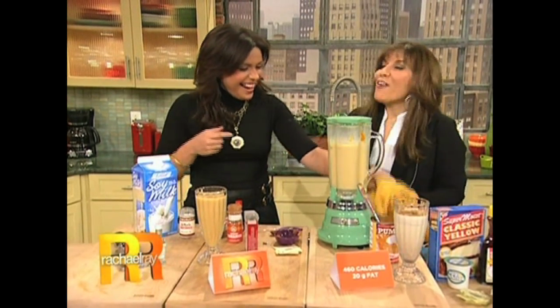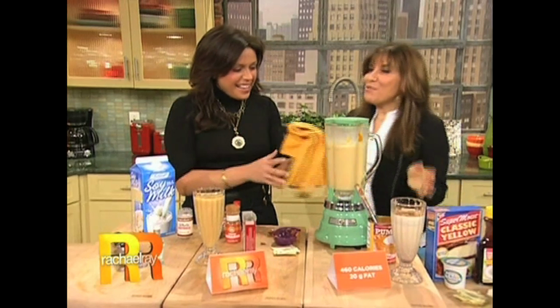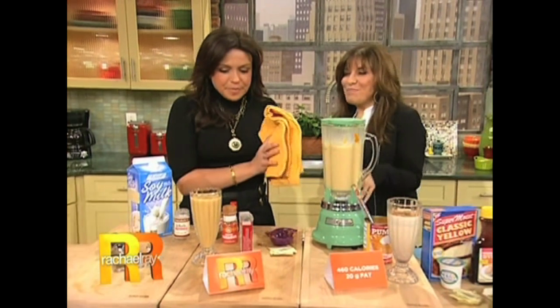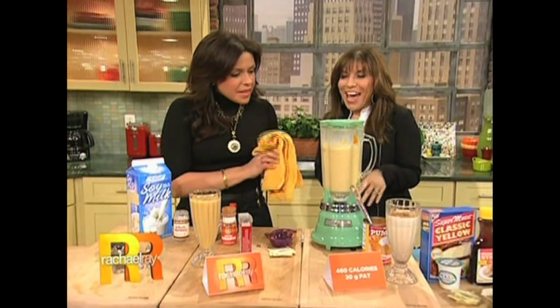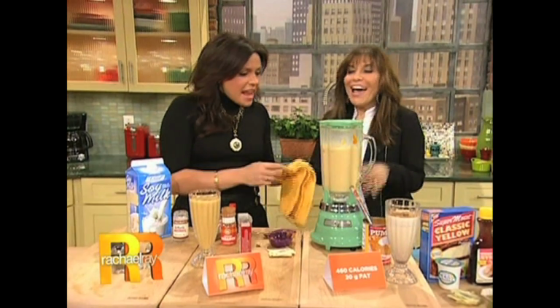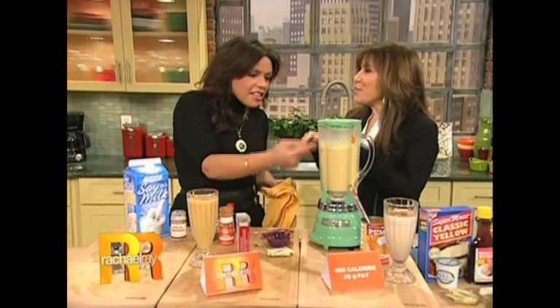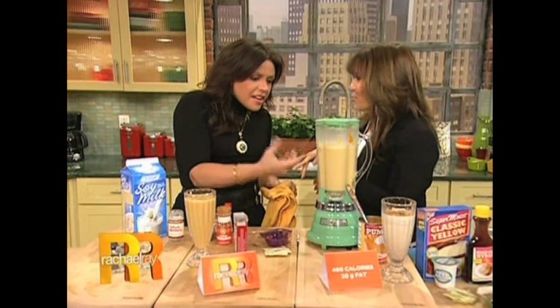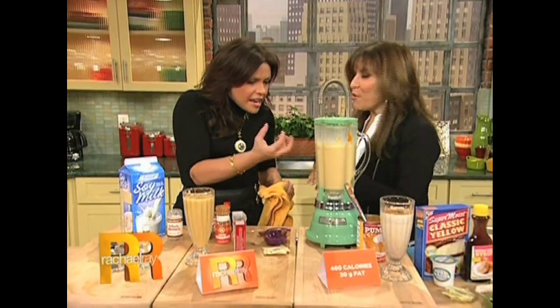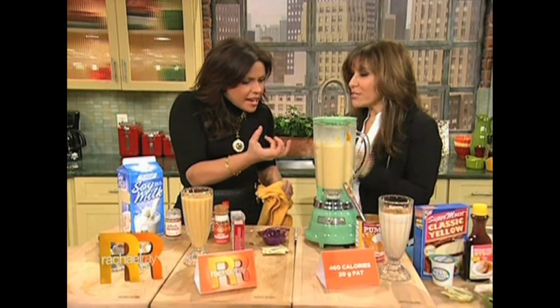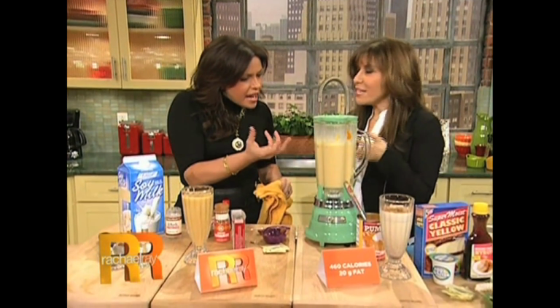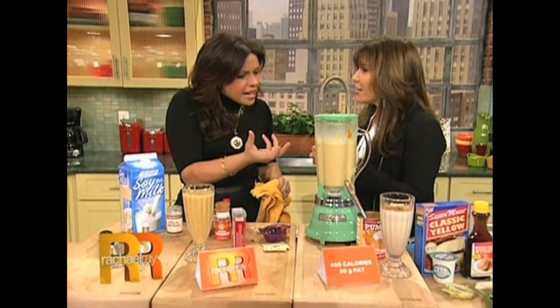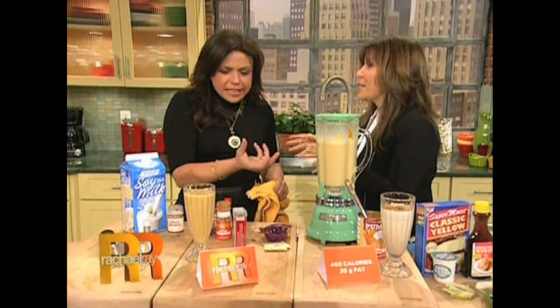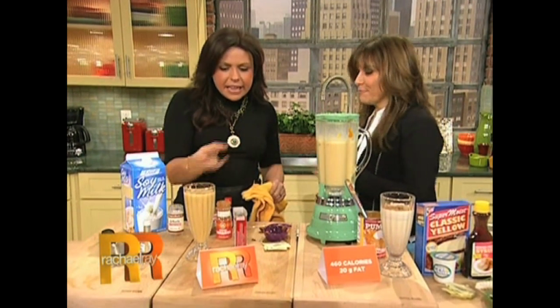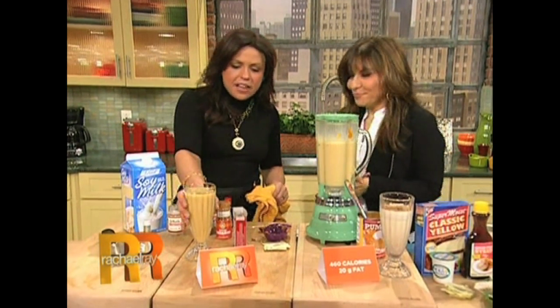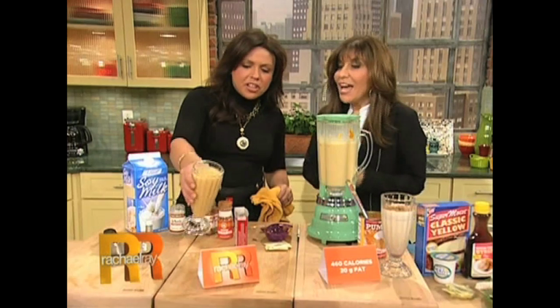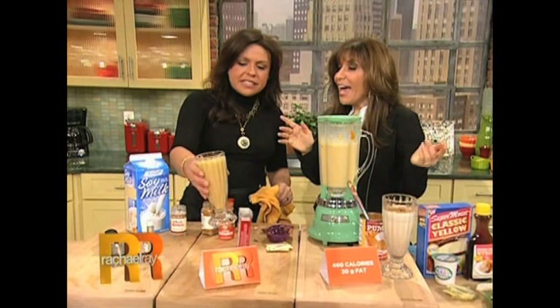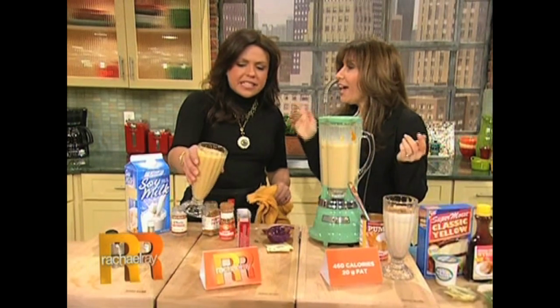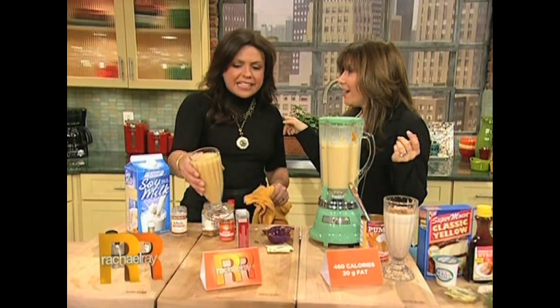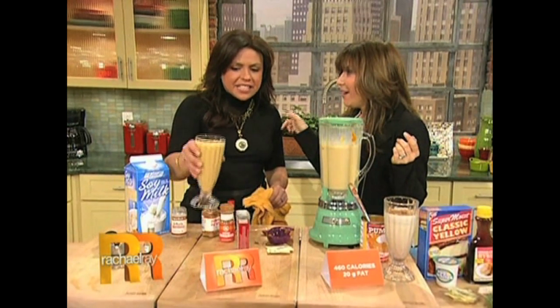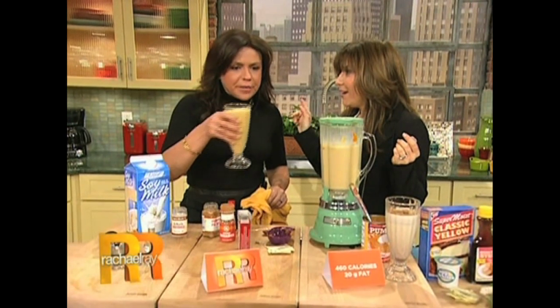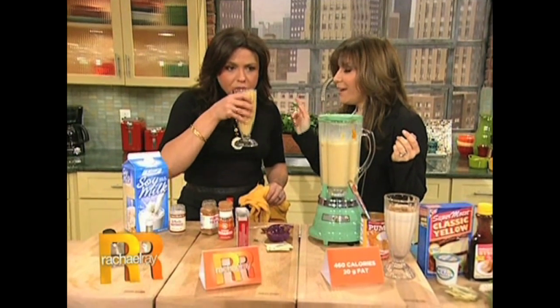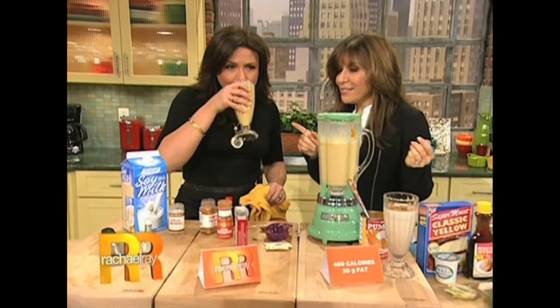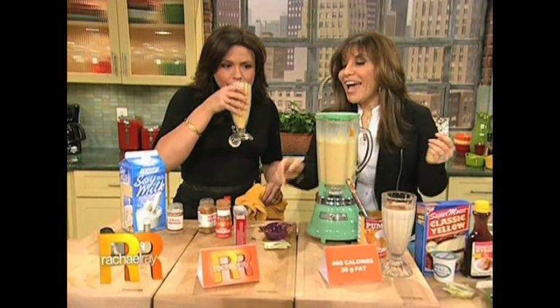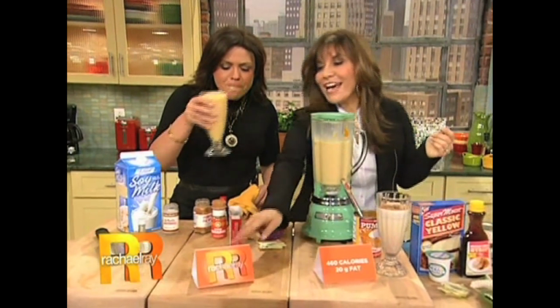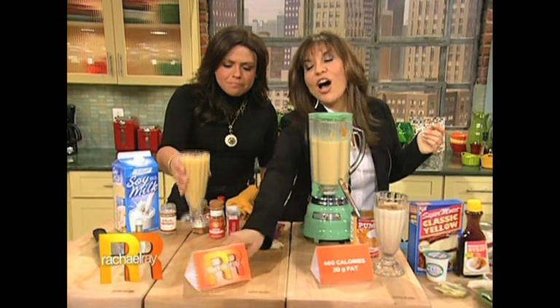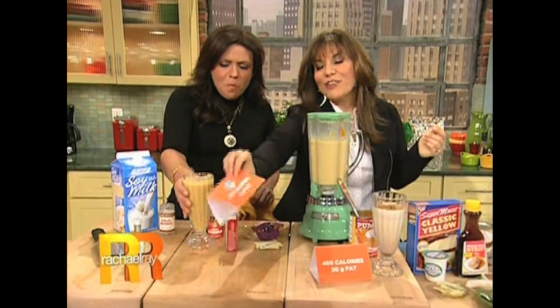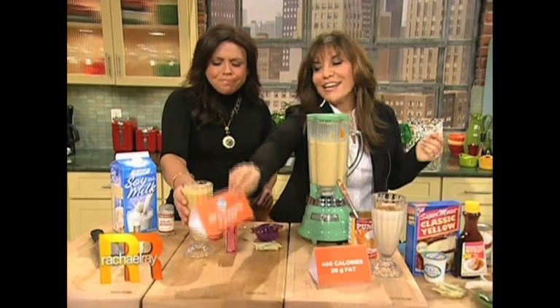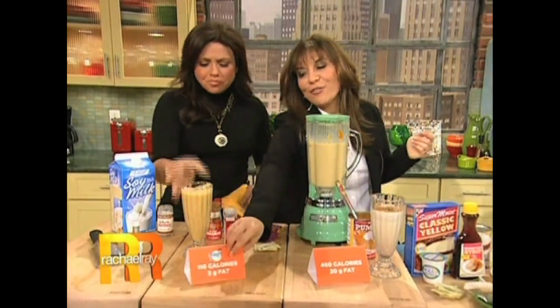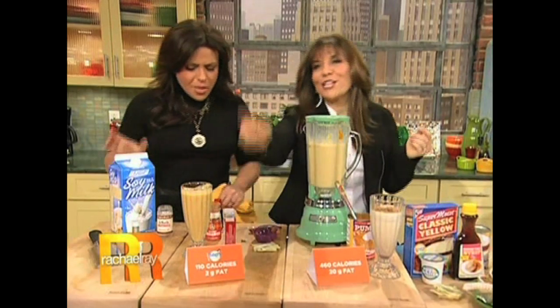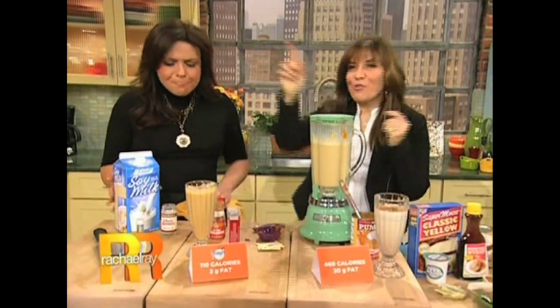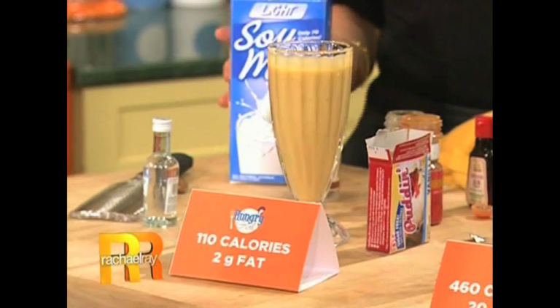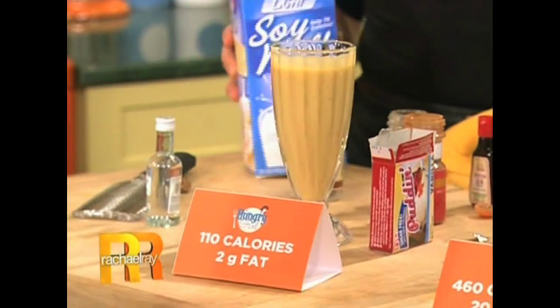So you blend that, then you put it in the fridge for a few hours. It gets nice and thick — it's amazing. Look at the consistency, it's as thick as a creamy drink. And it has 110 calories and two grams of fat per cup. It's delicious.